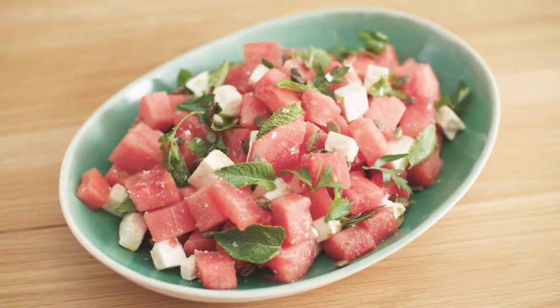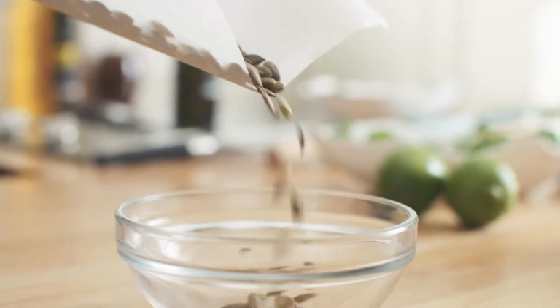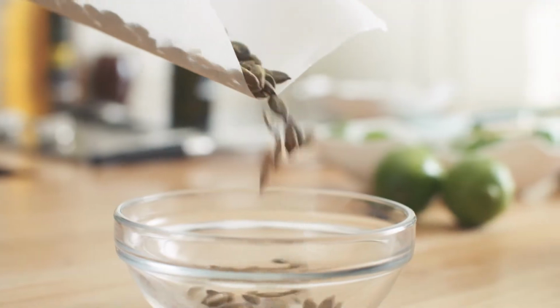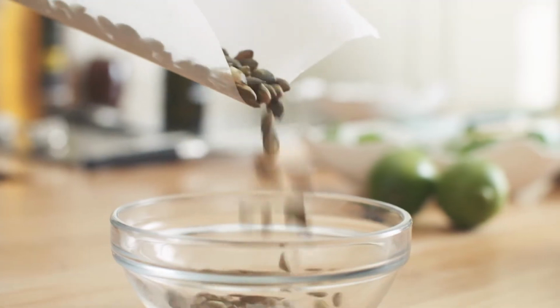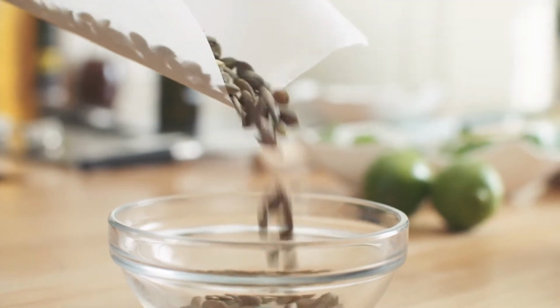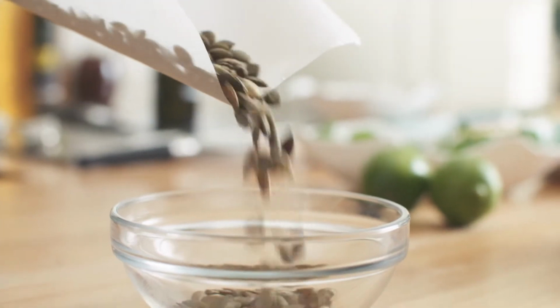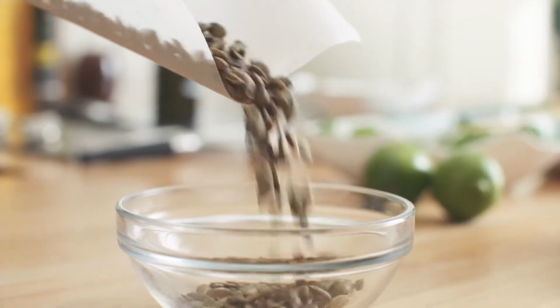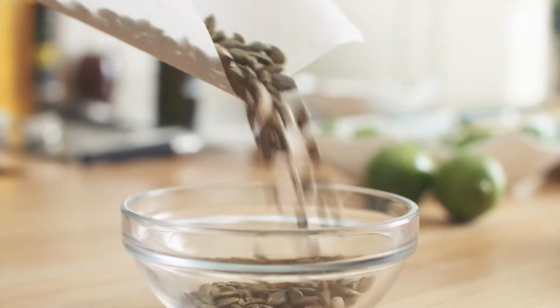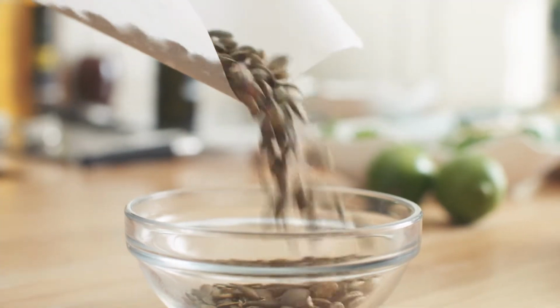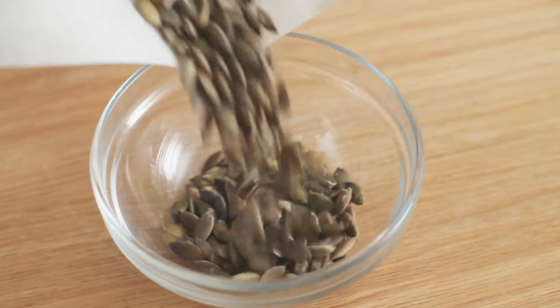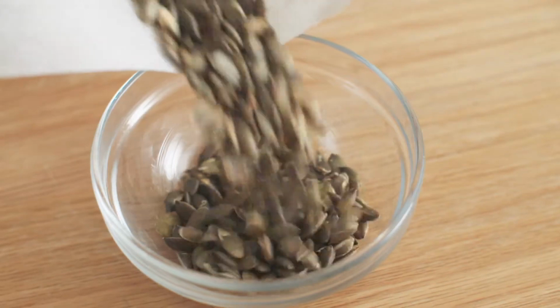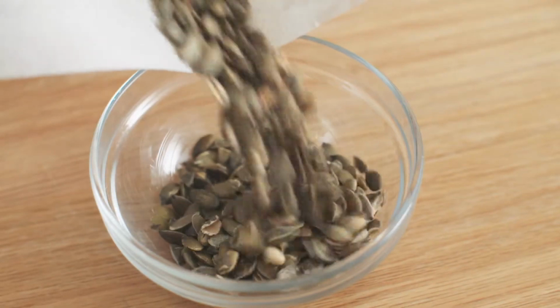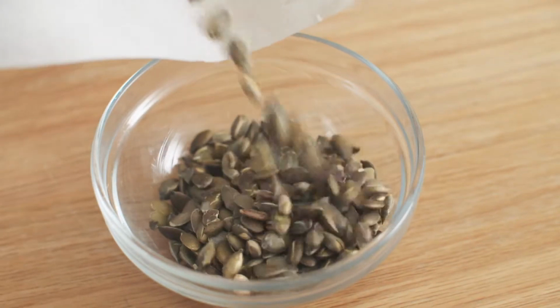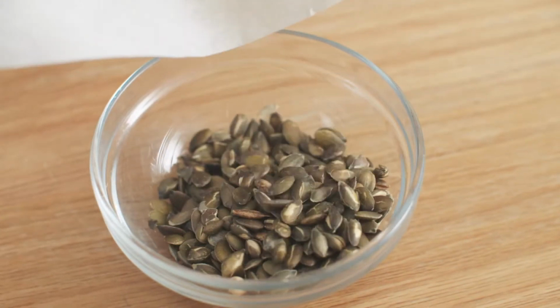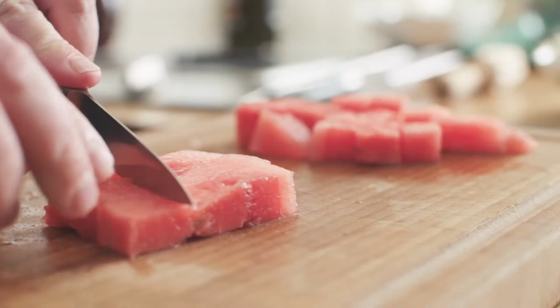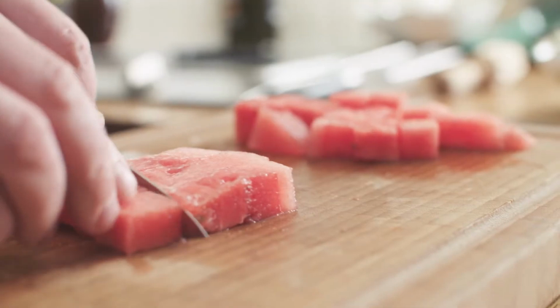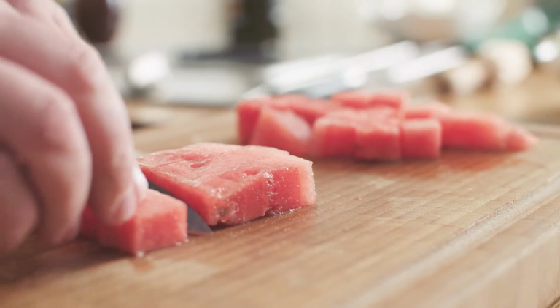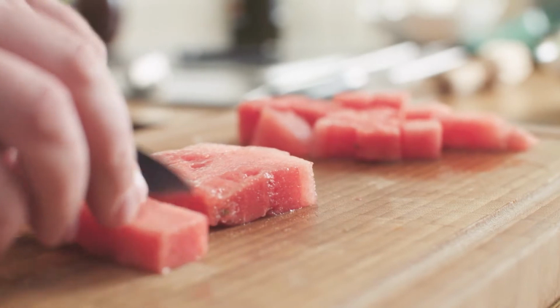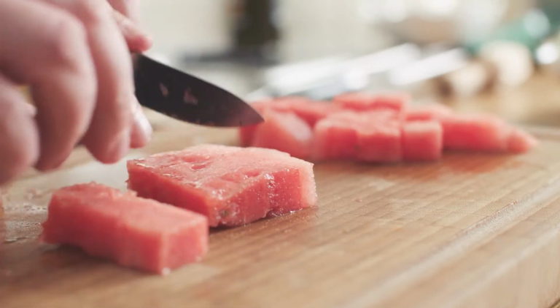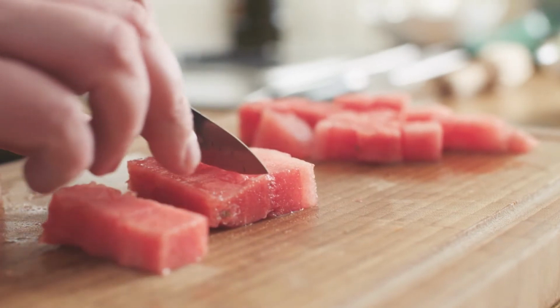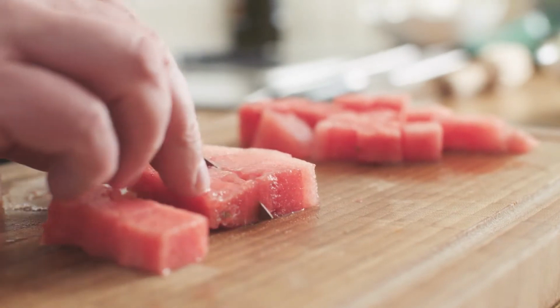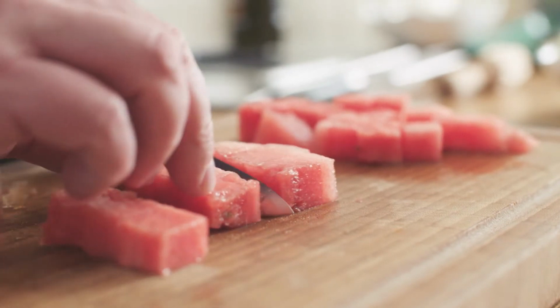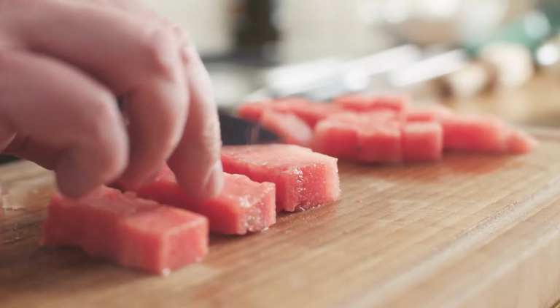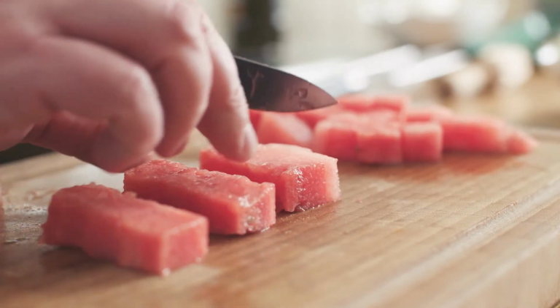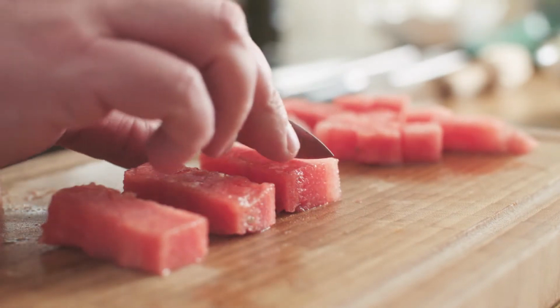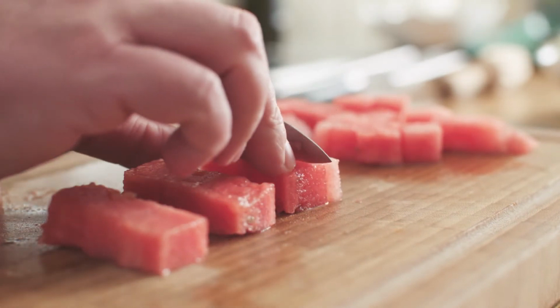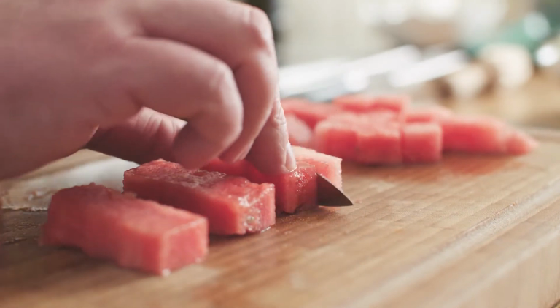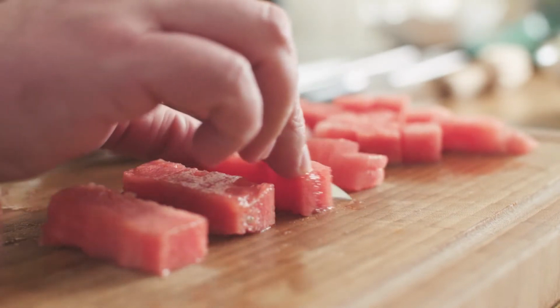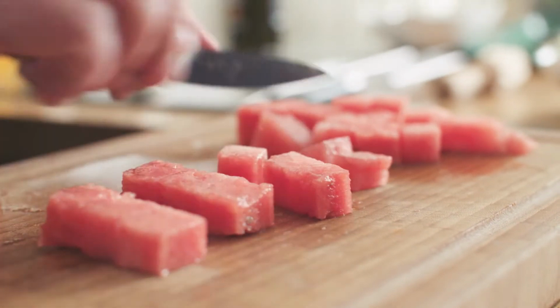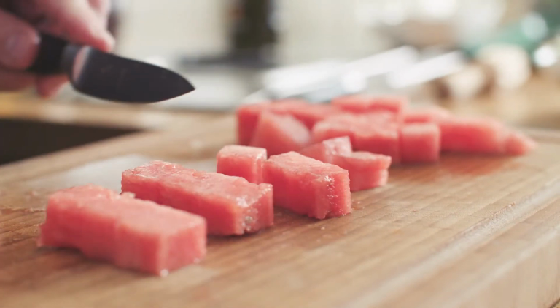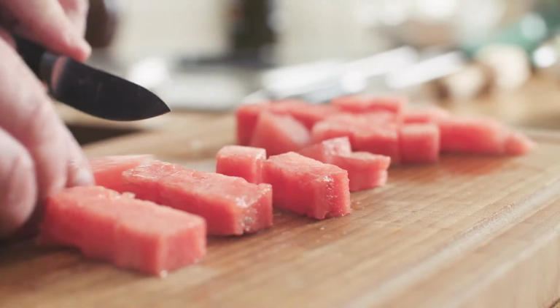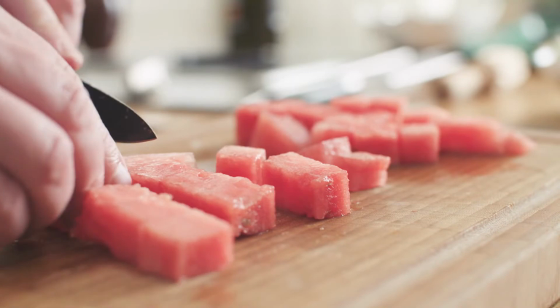Toast some pumpkin seeds in the oven for about five or six minutes until lightly coloured. Deseed the watermelon and cut the flesh into medium sized chunks, making sure there's no rind on the chunks.